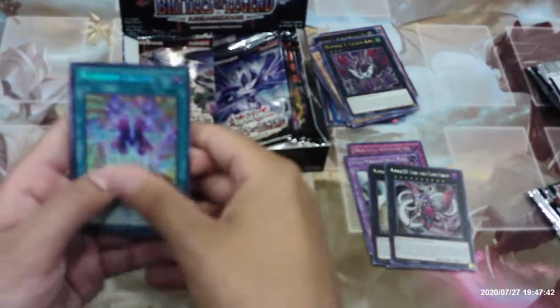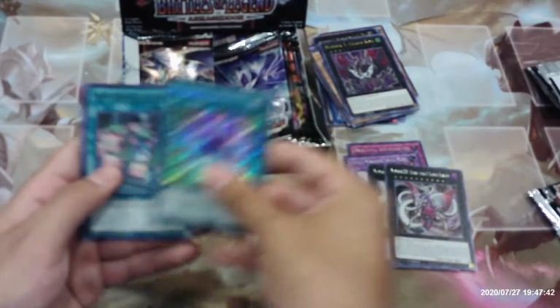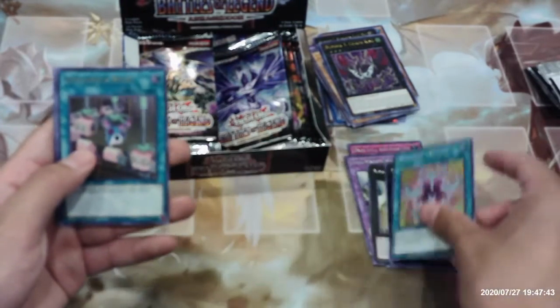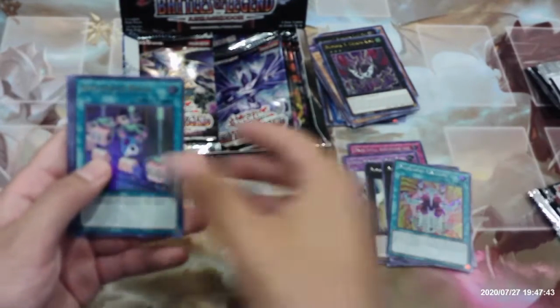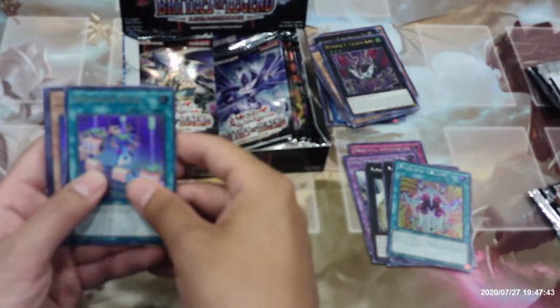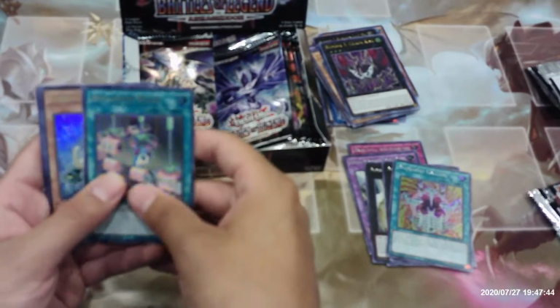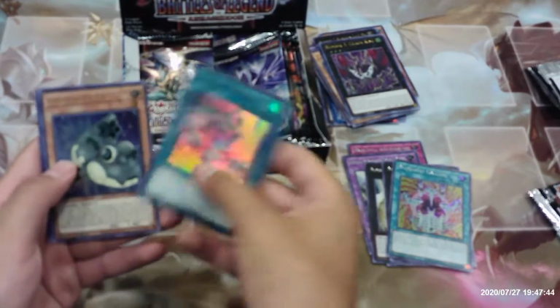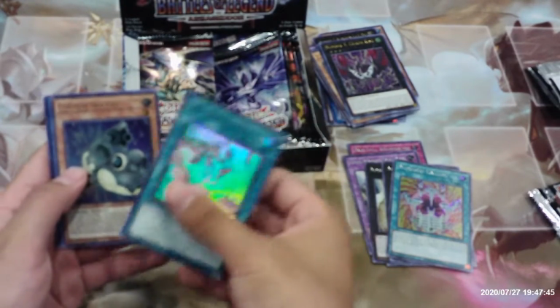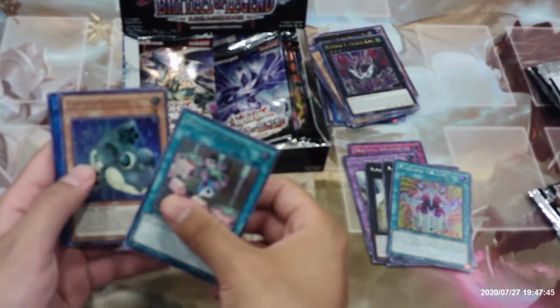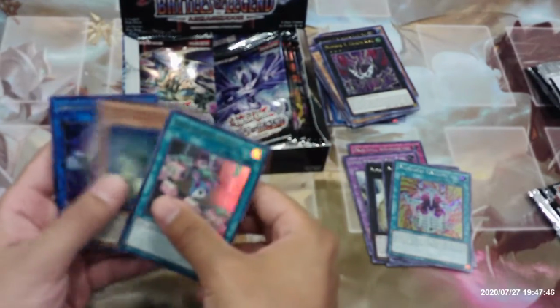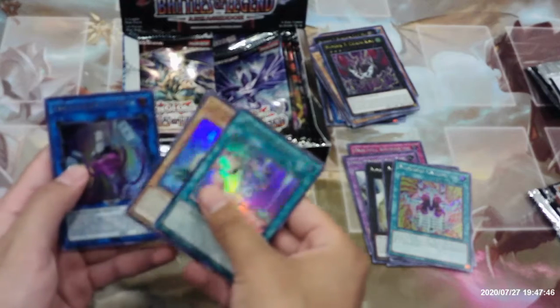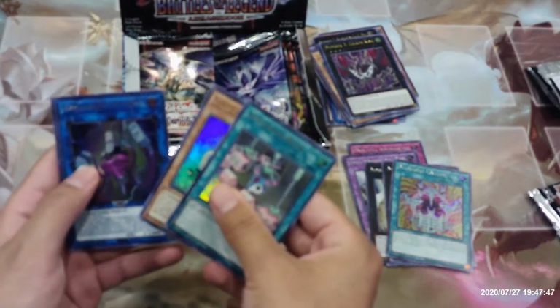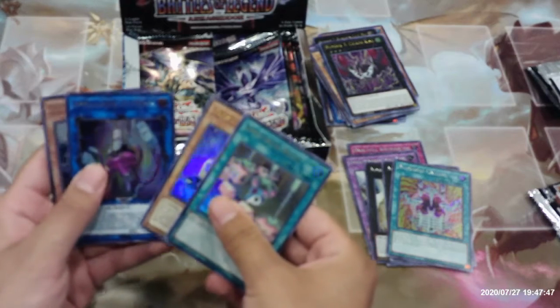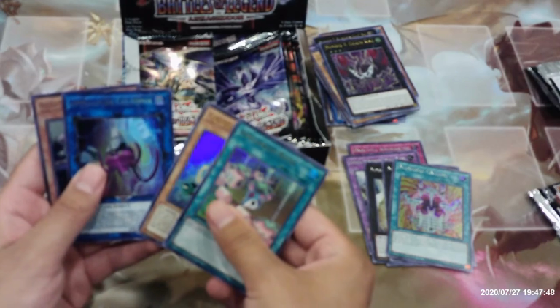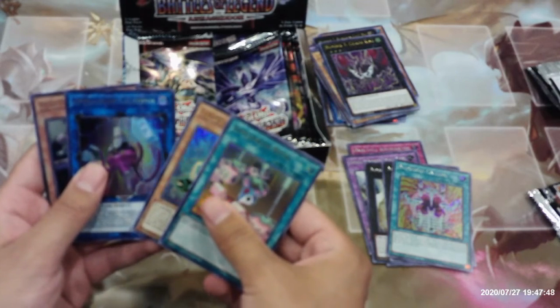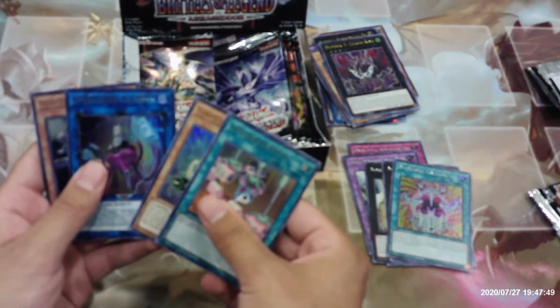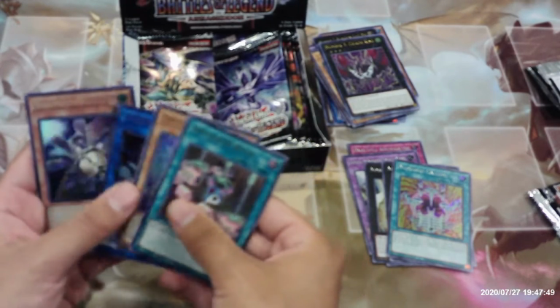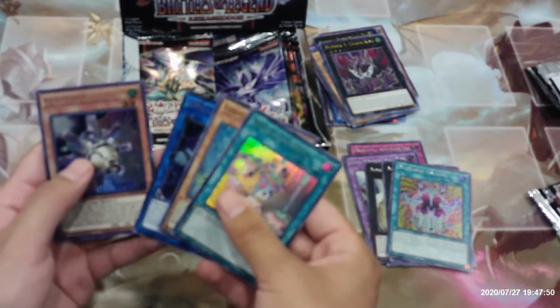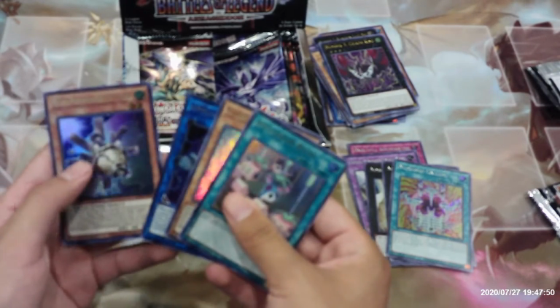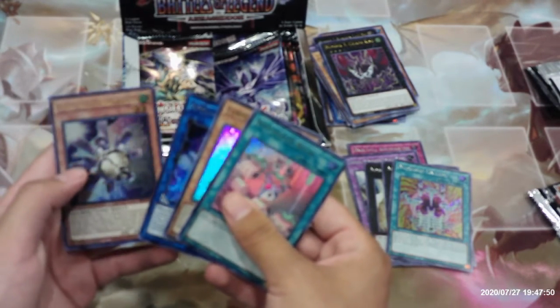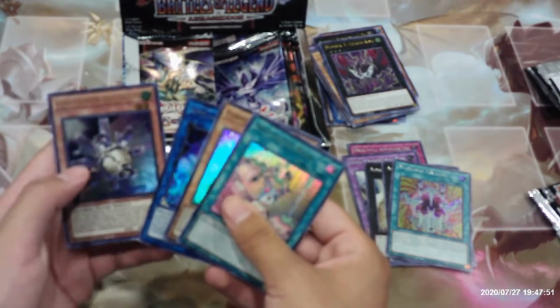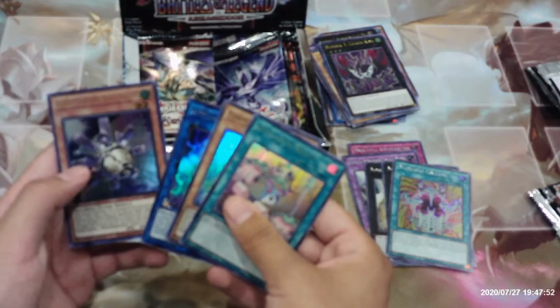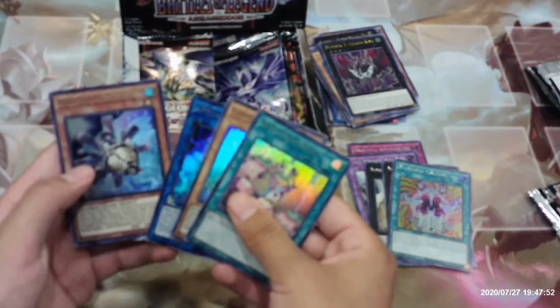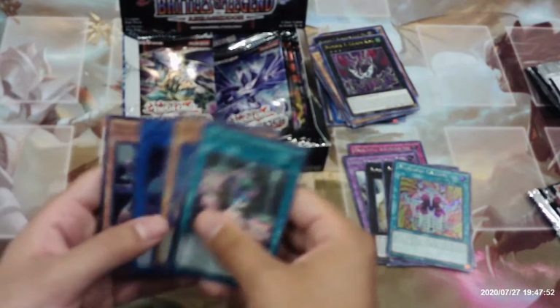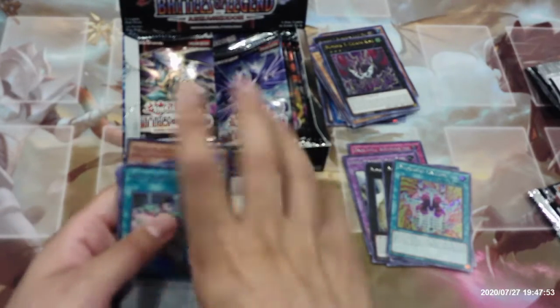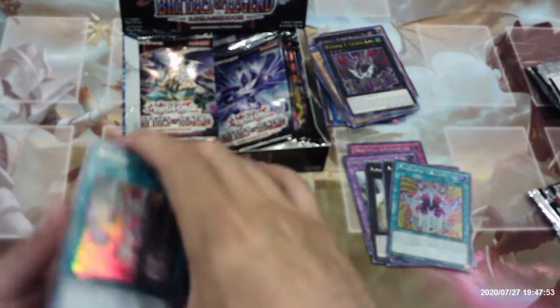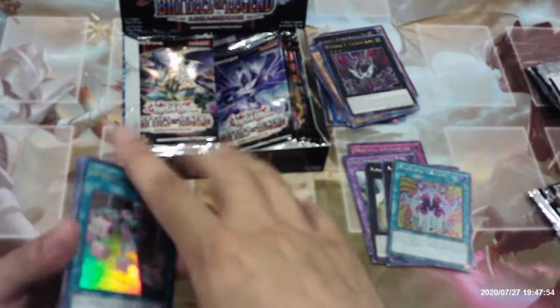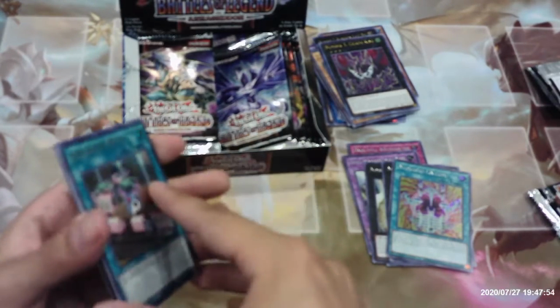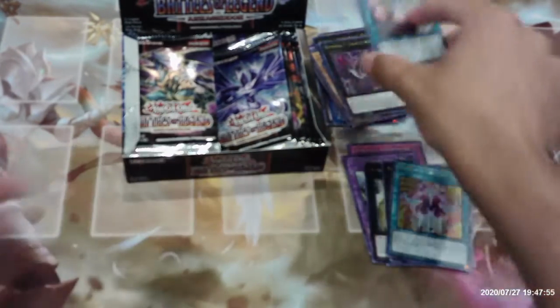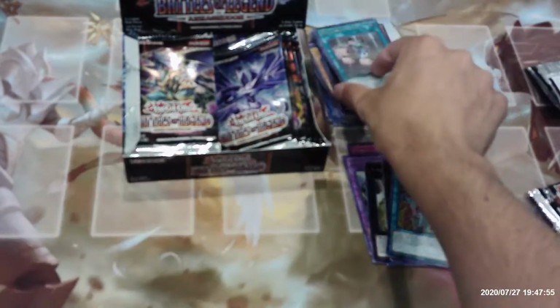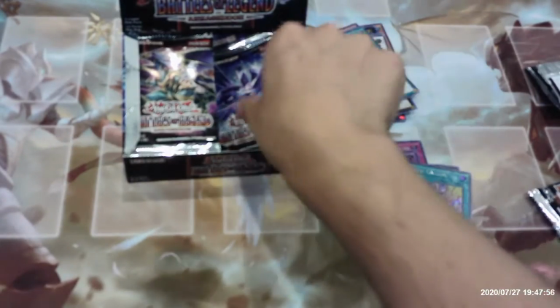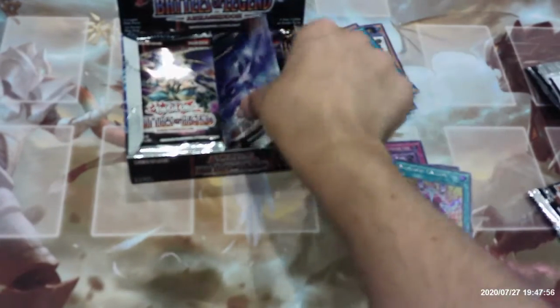Numeron Calling, Appliancer Reuse, Formud Skipper, Appliancer Celtopus, and Mecha Phantom Beast O-Lion. Another Numeron Calling too.